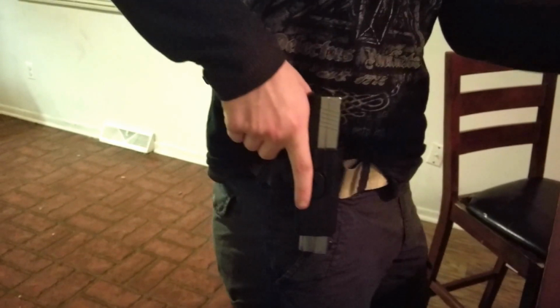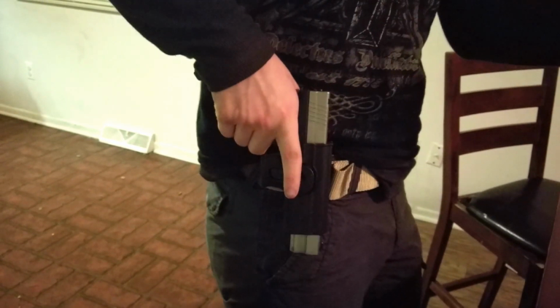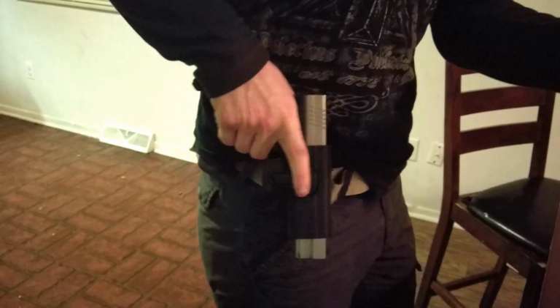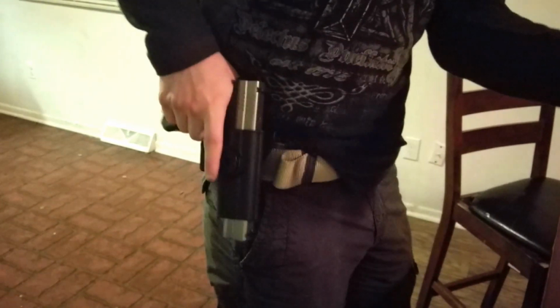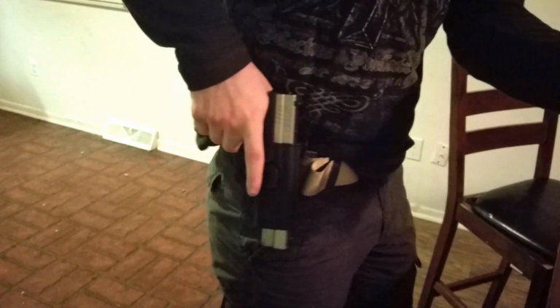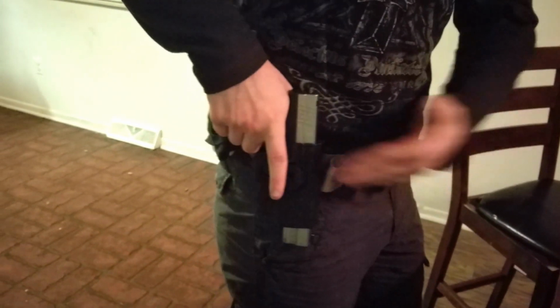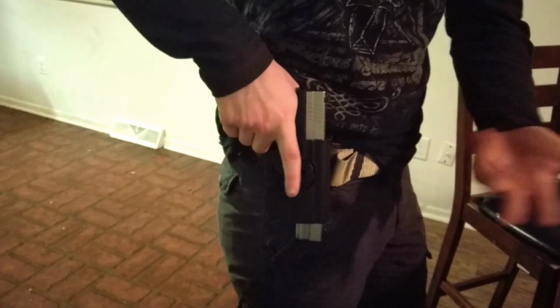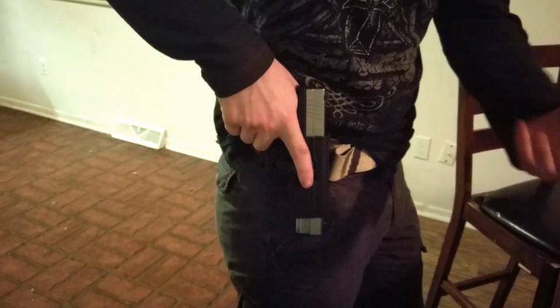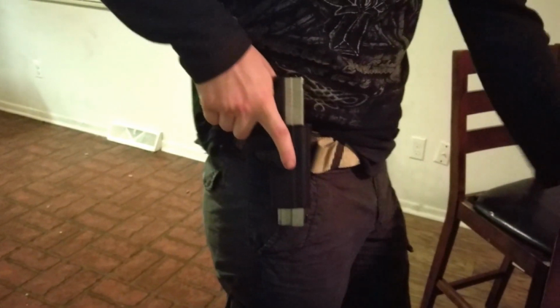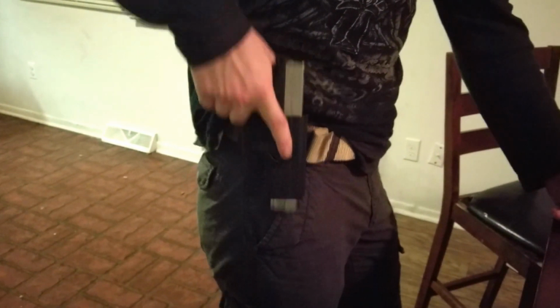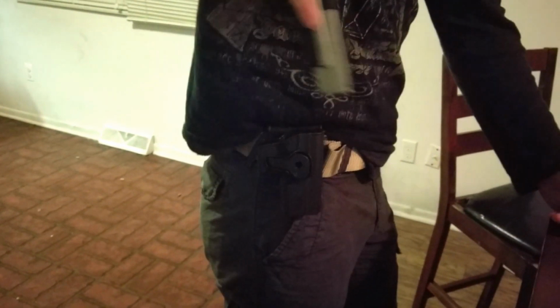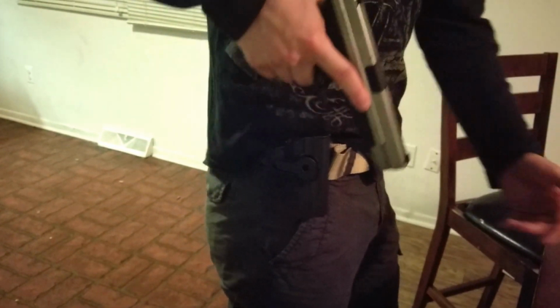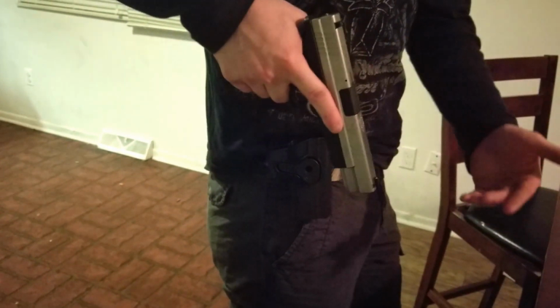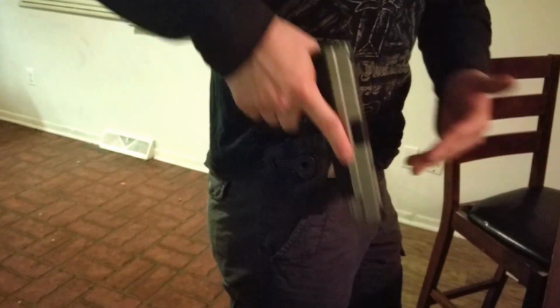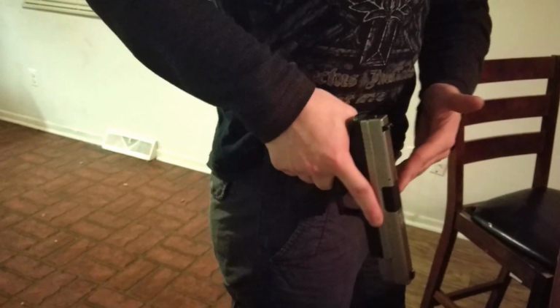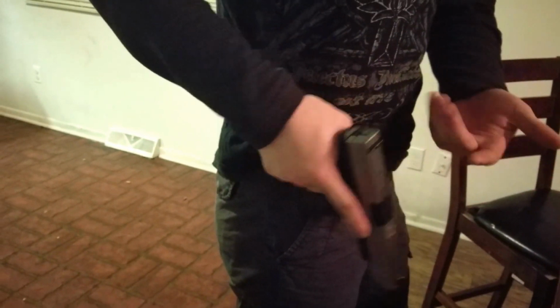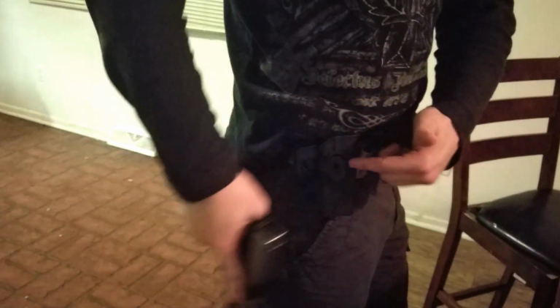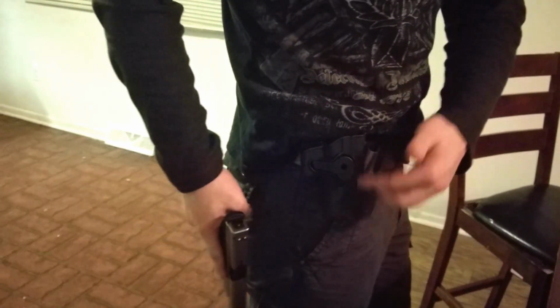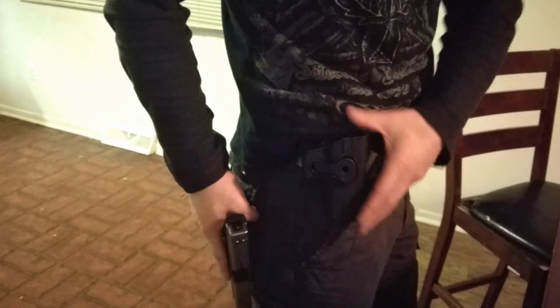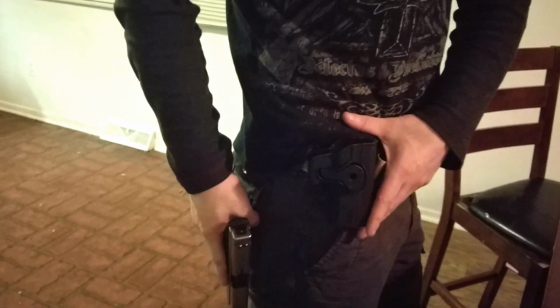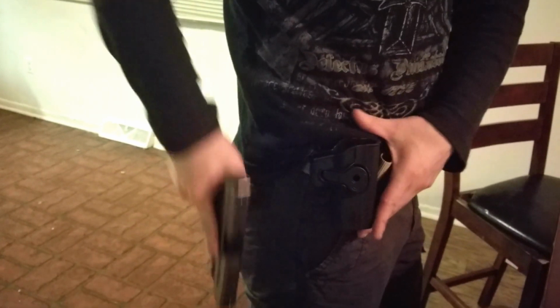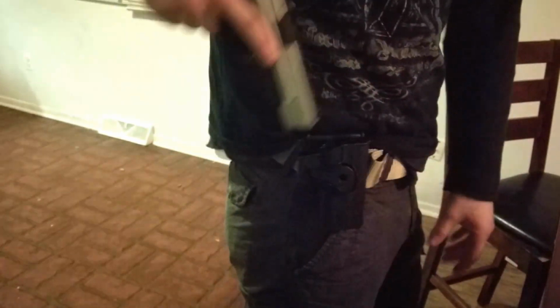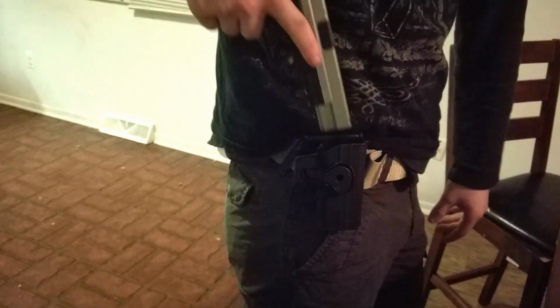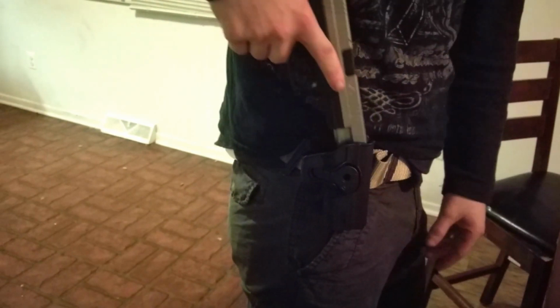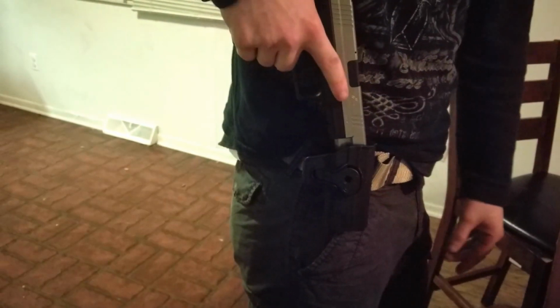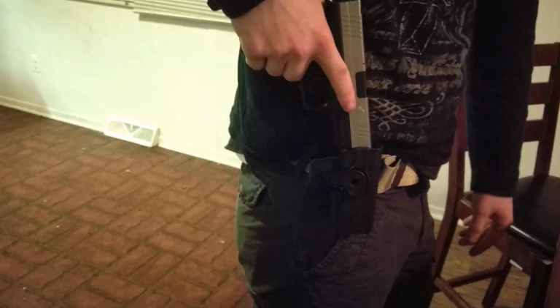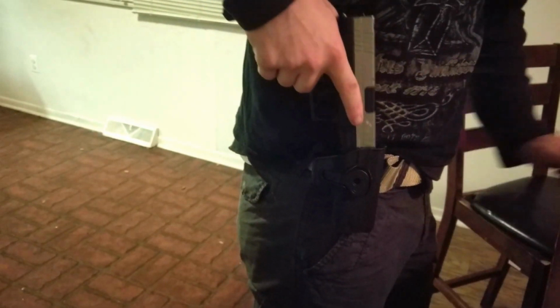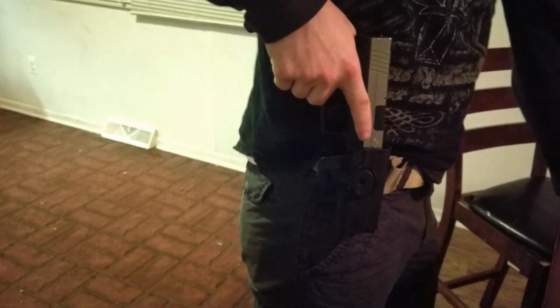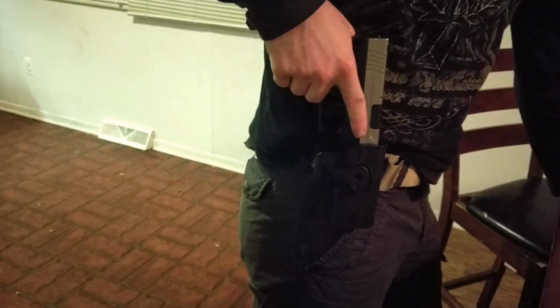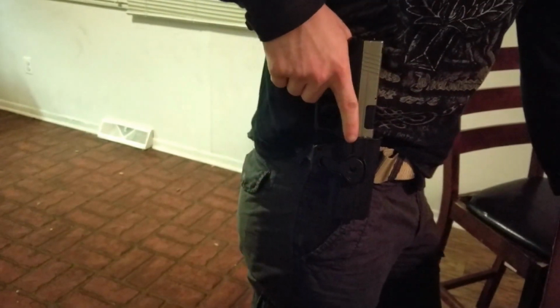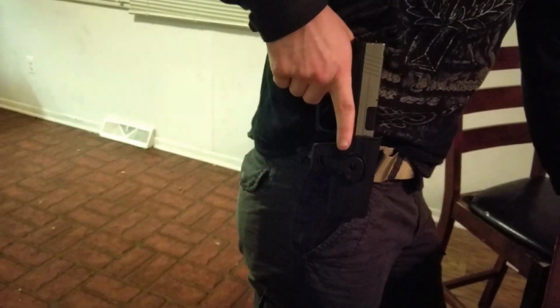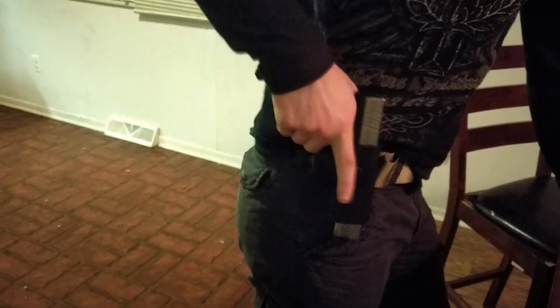But this is not going anywhere. If anyone tries to steal your weapon, it's just not happening. It's very quick, very reliable. I don't see it failing on you.